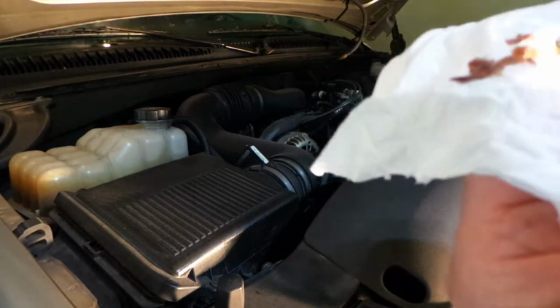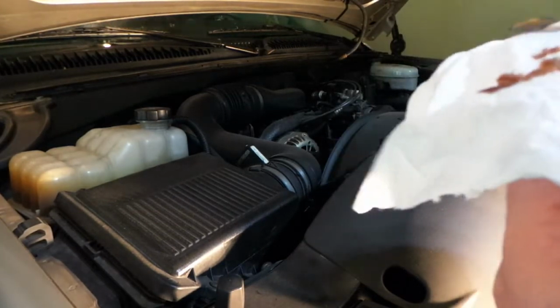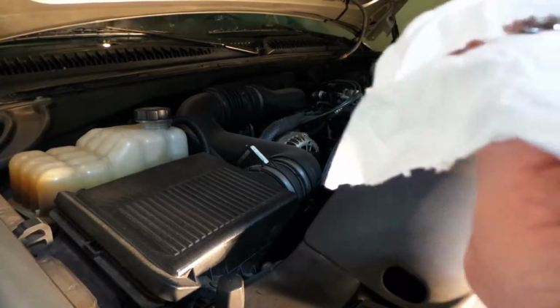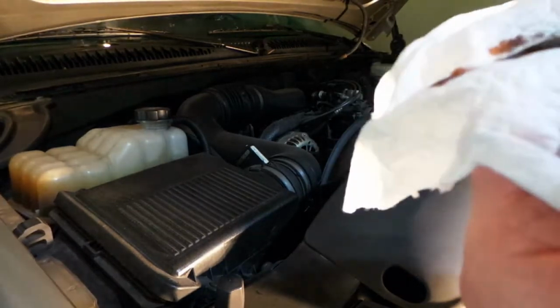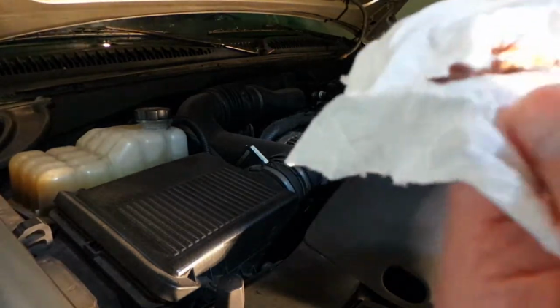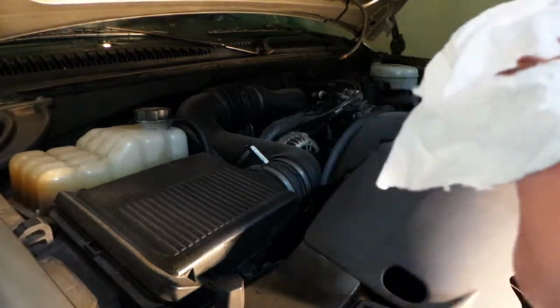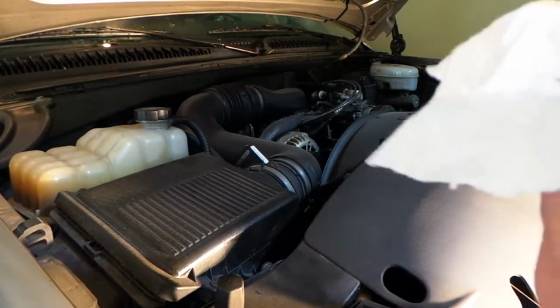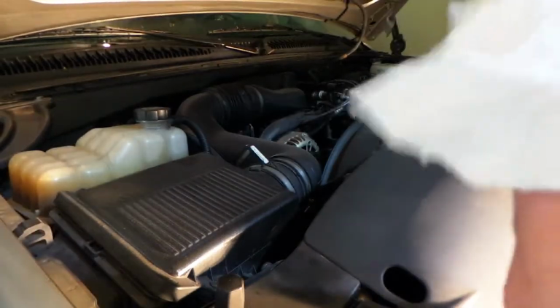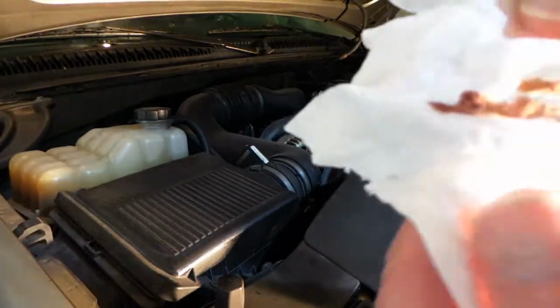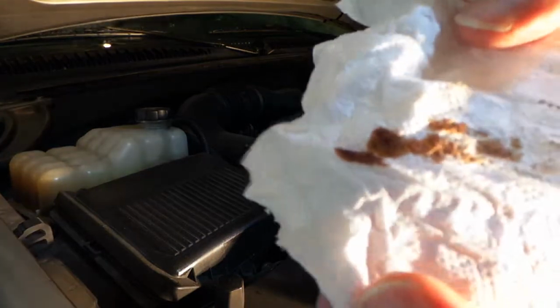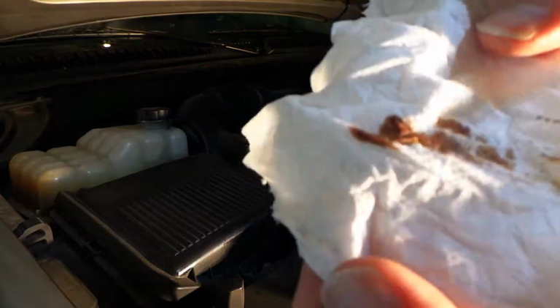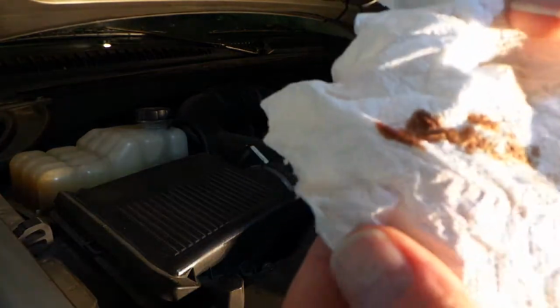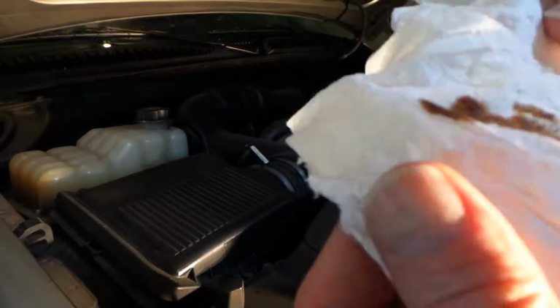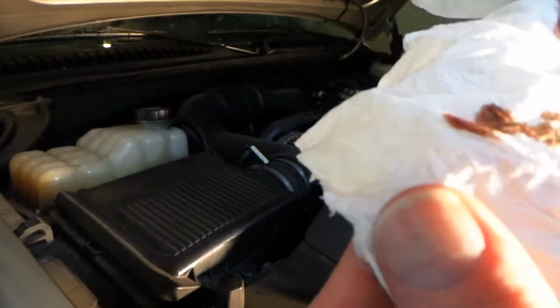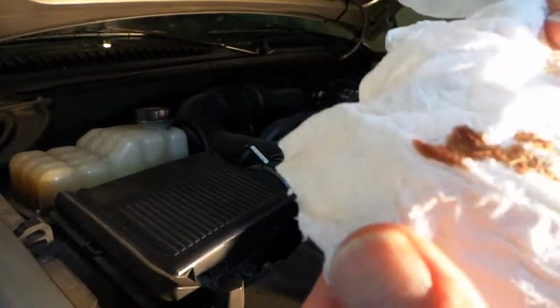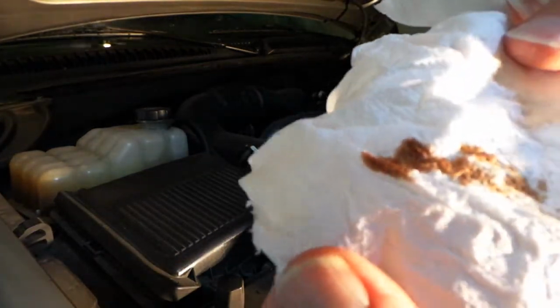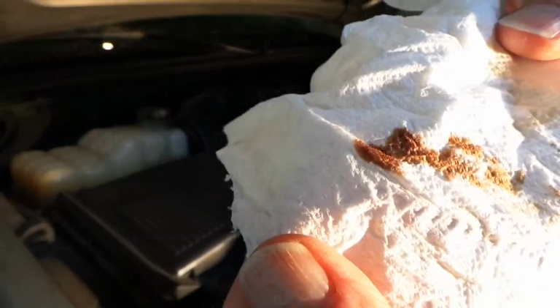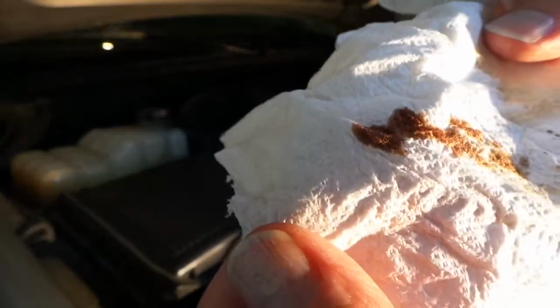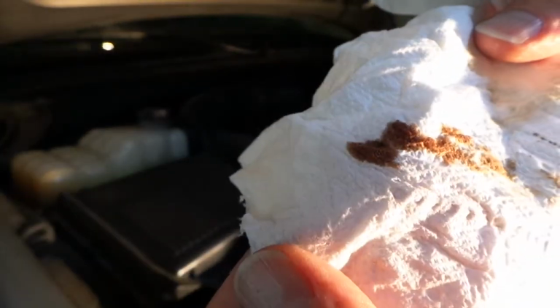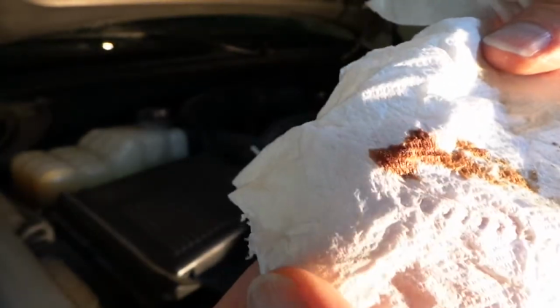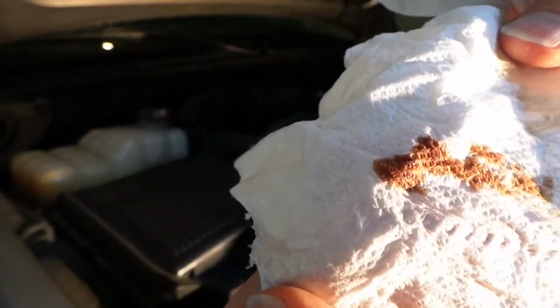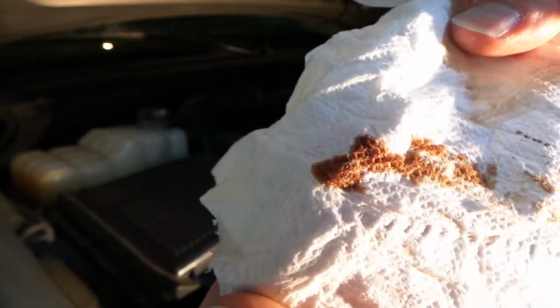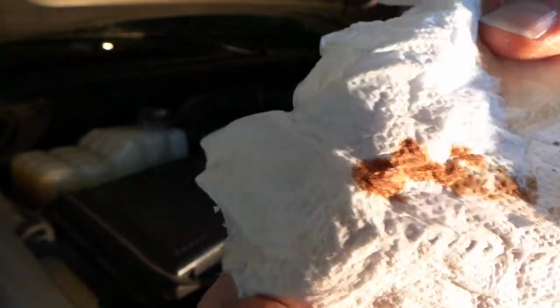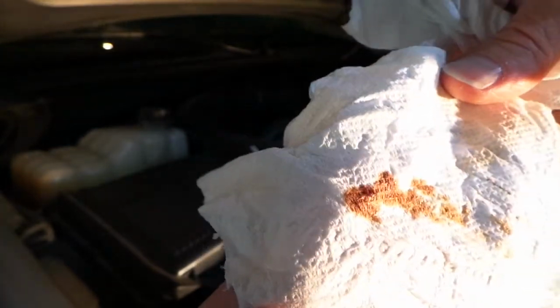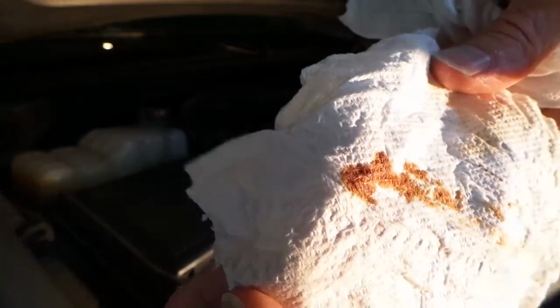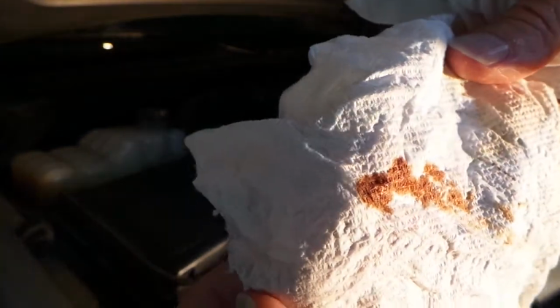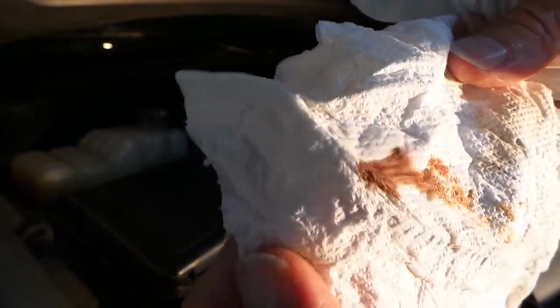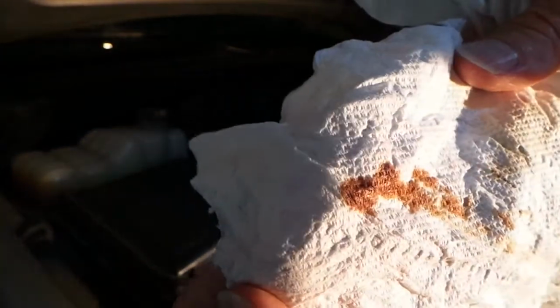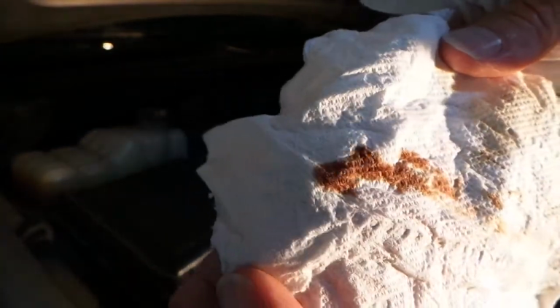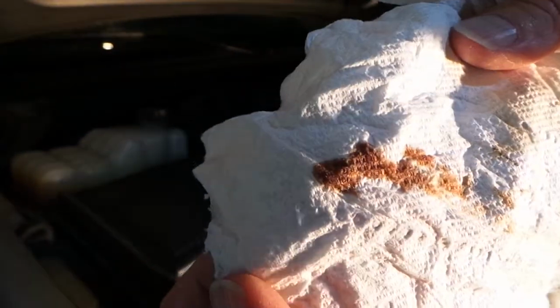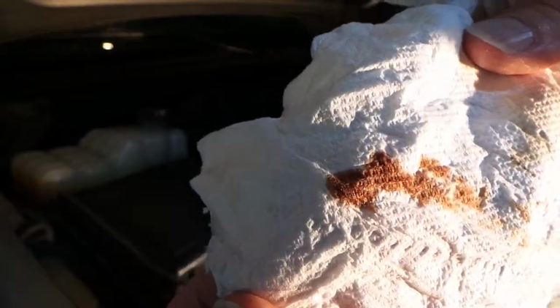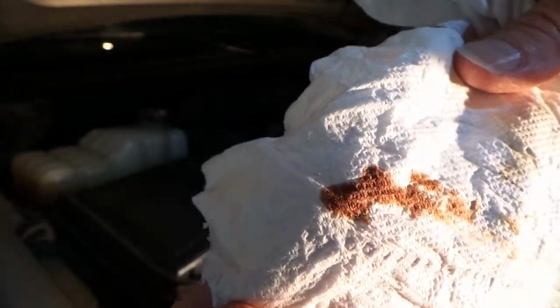It doesn't look too bad. As you can see, it's kind of brownish — not real bad. It's not black. It's got 3,000 miles on it.